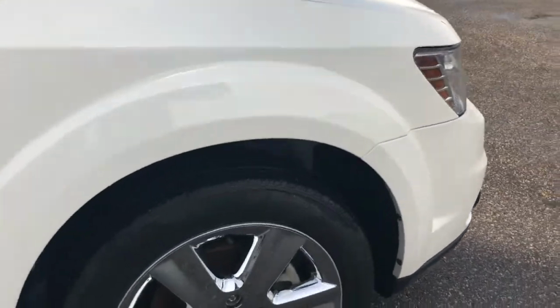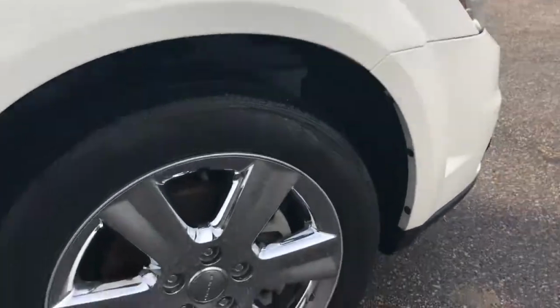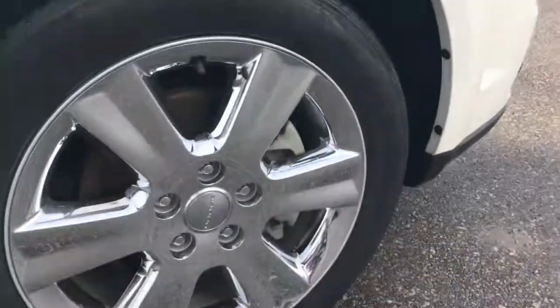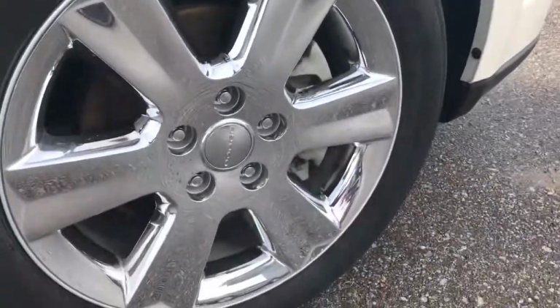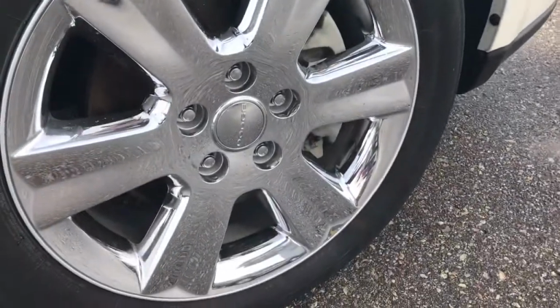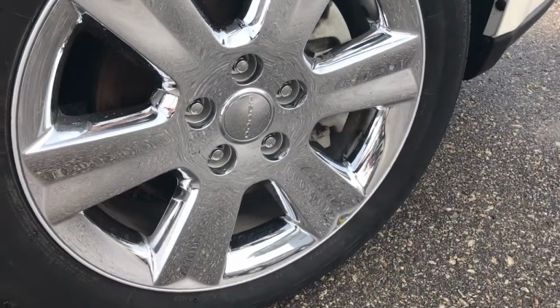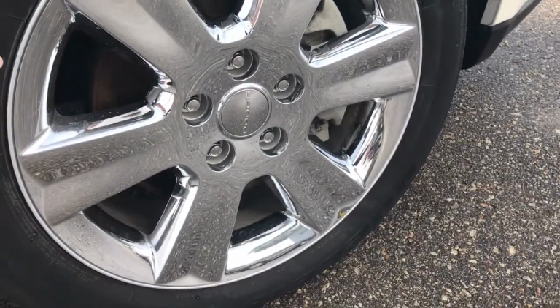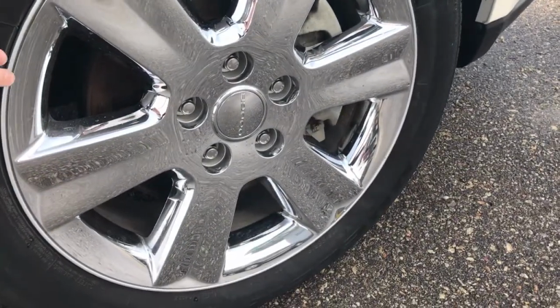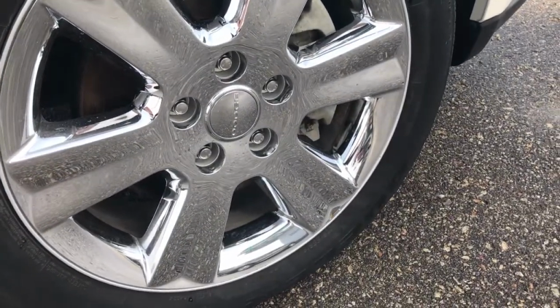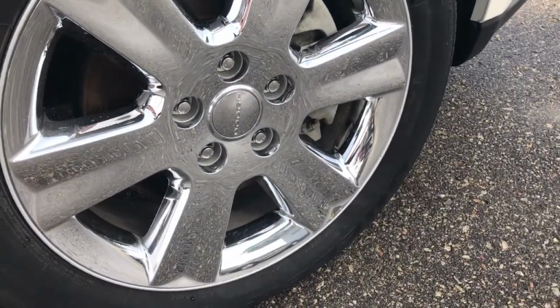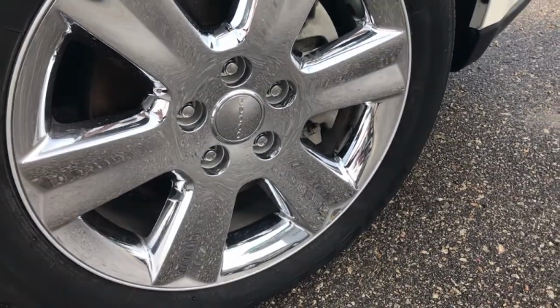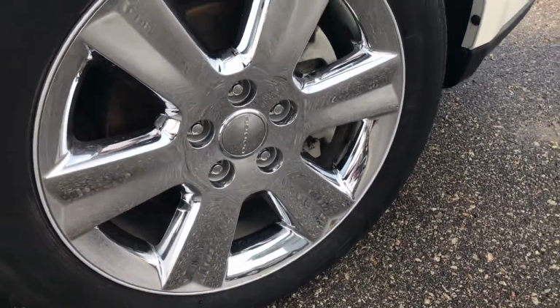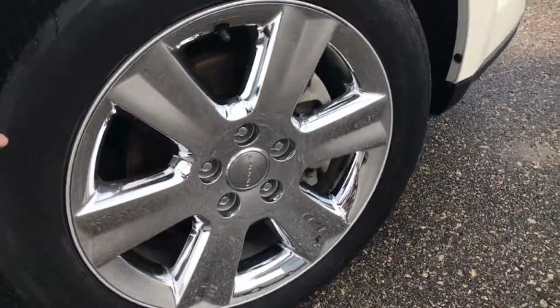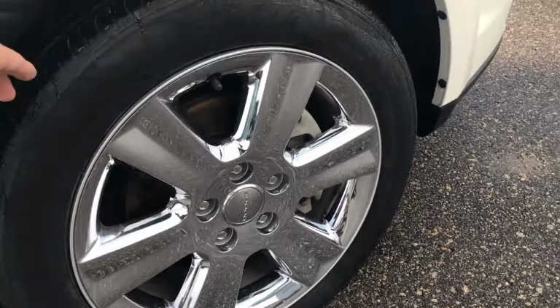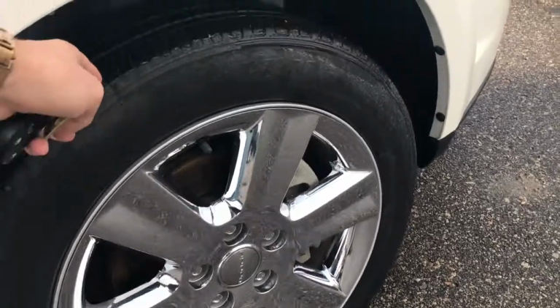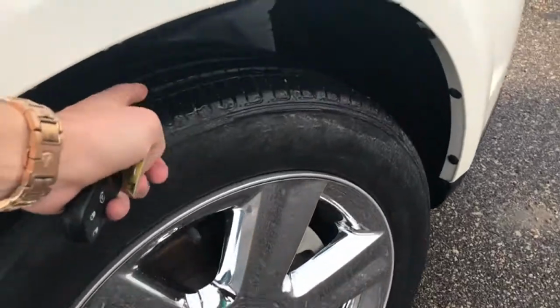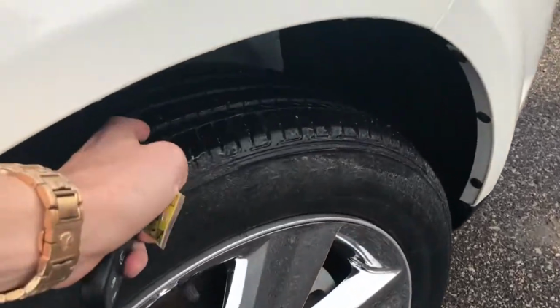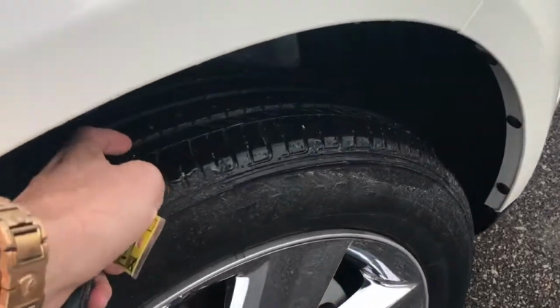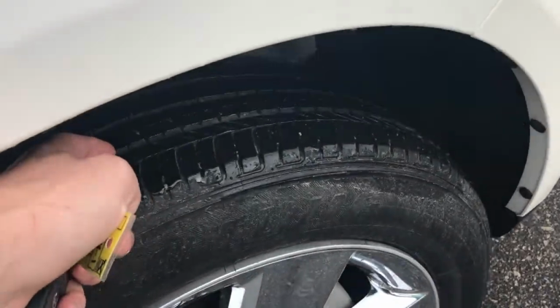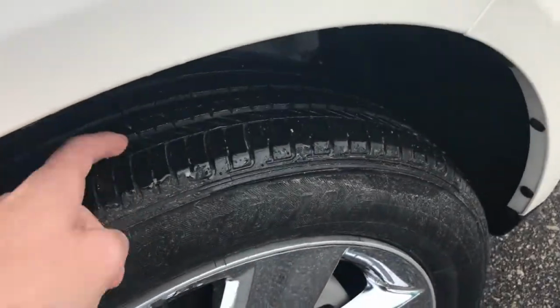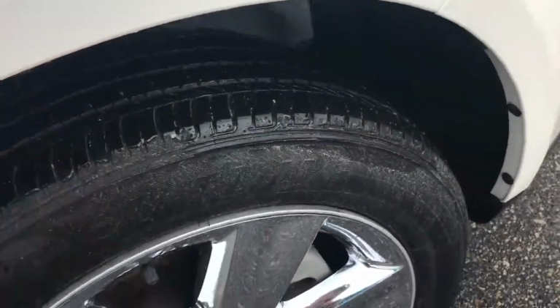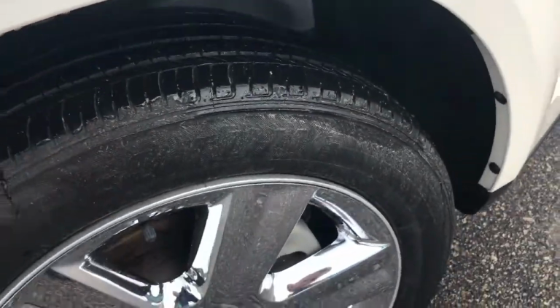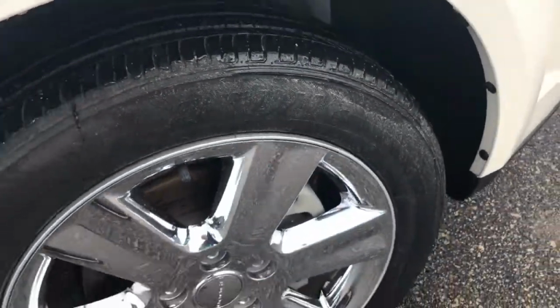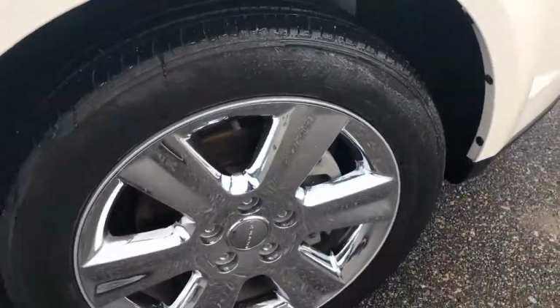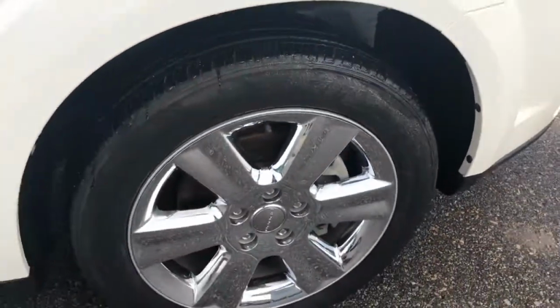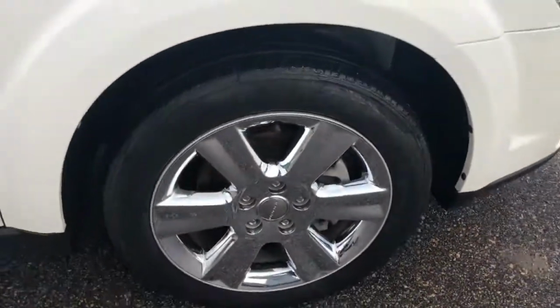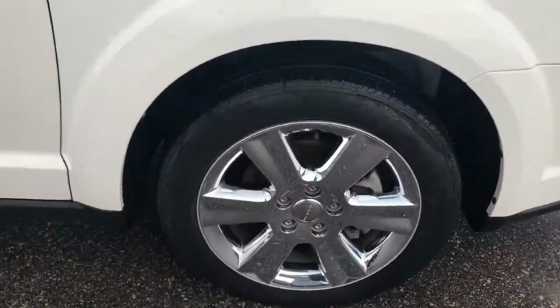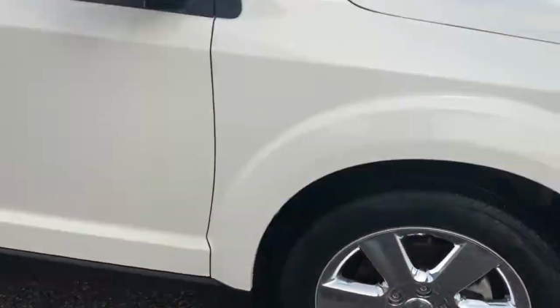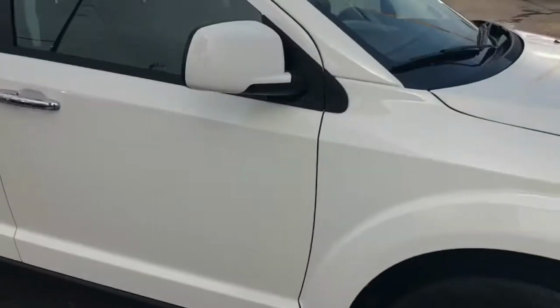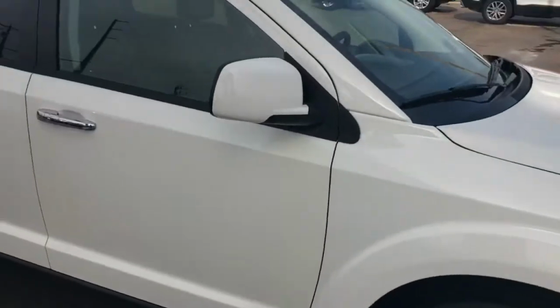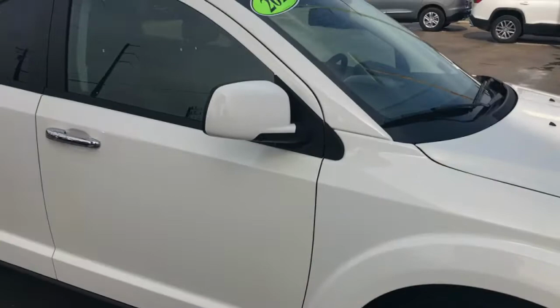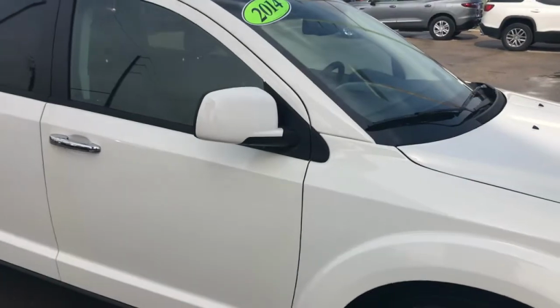Now talking about the wheels, you've got 18-inch chrome wheels on all-season tires. The tread on these tires is still really good, so you don't have to worry about replacing those anytime soon.